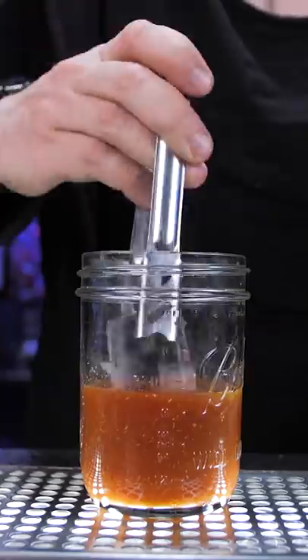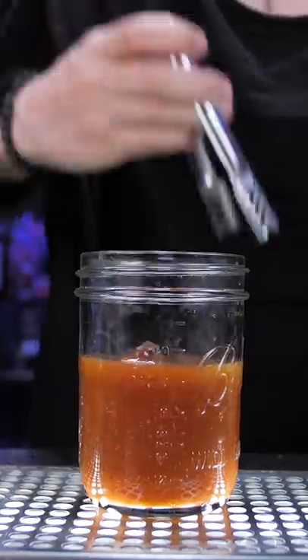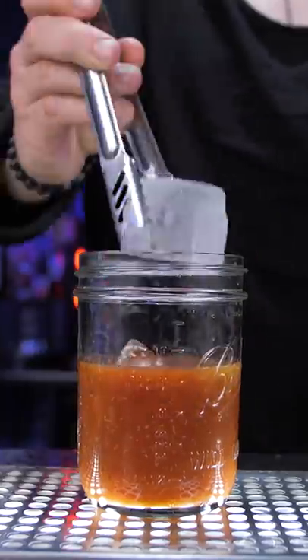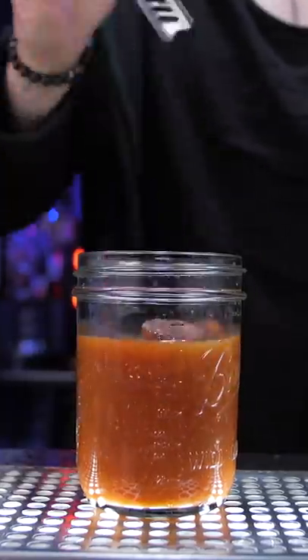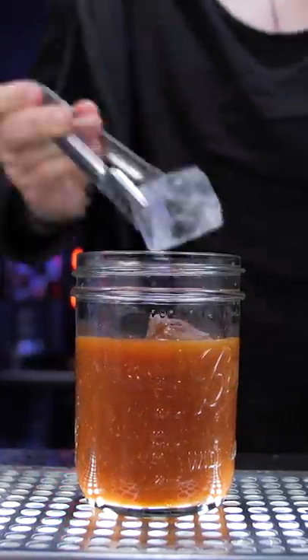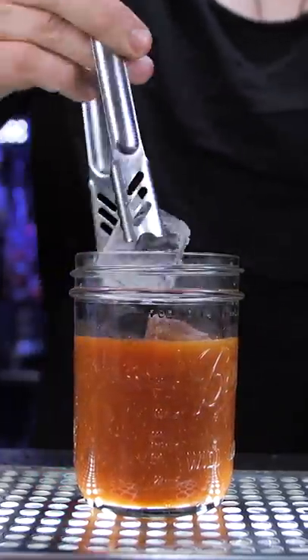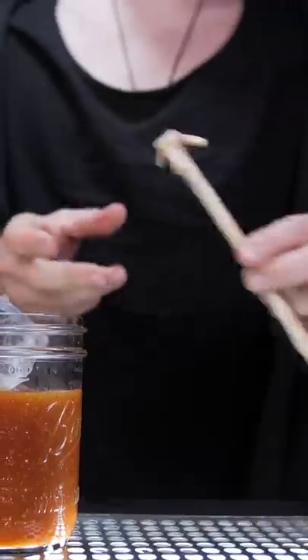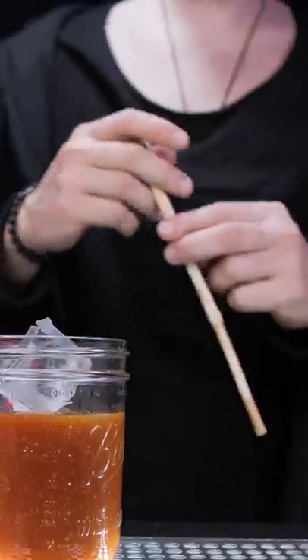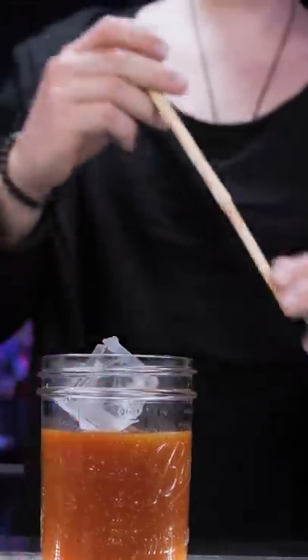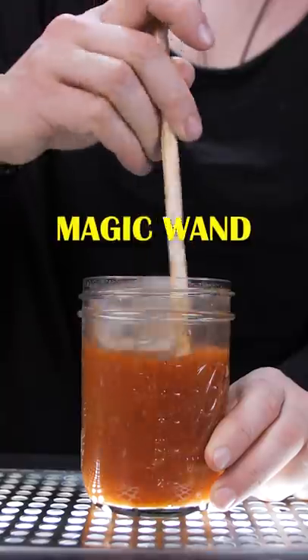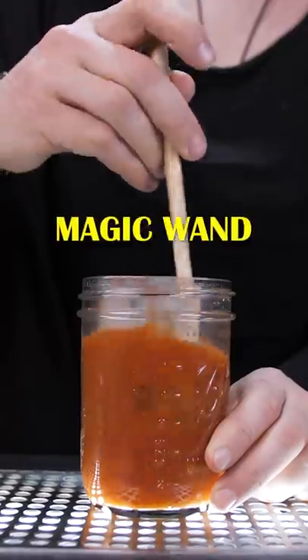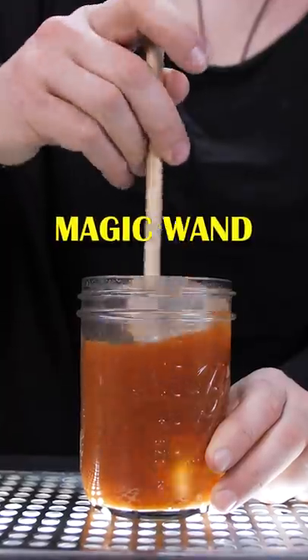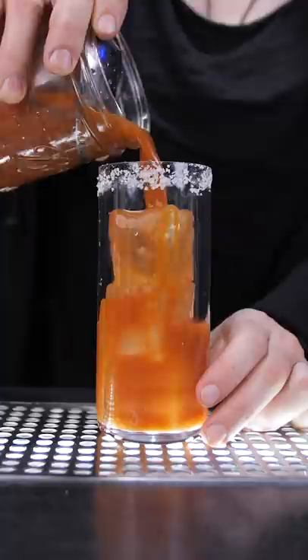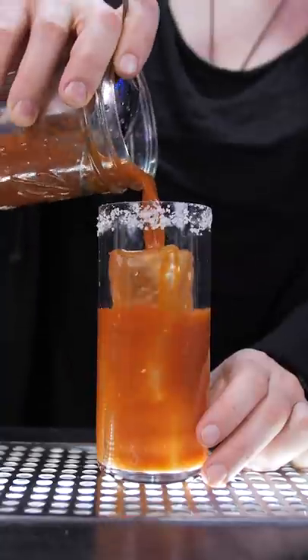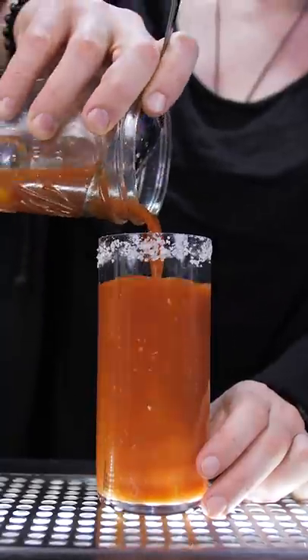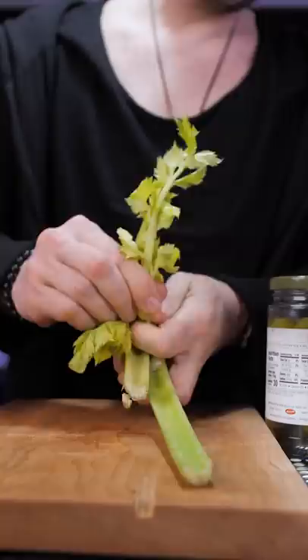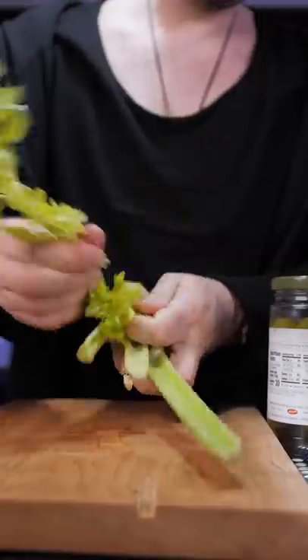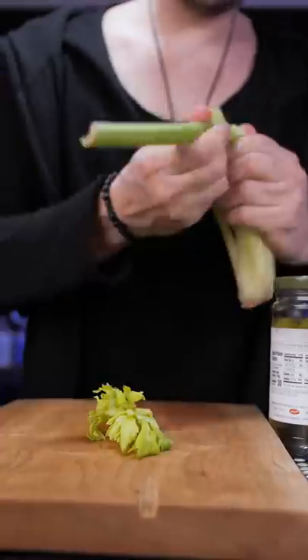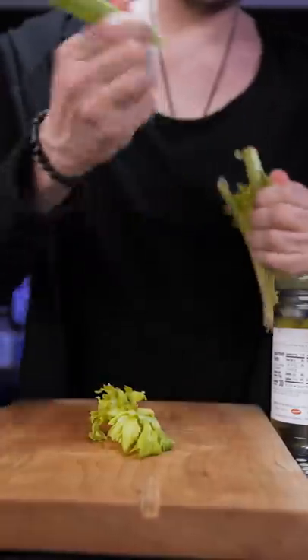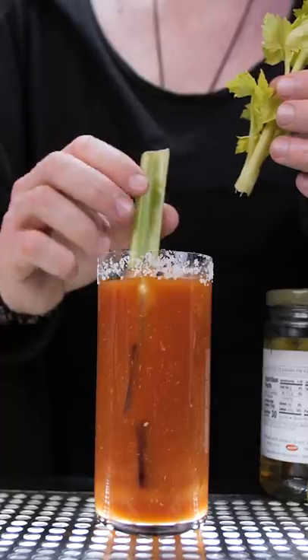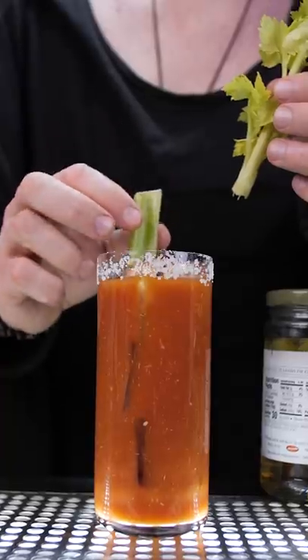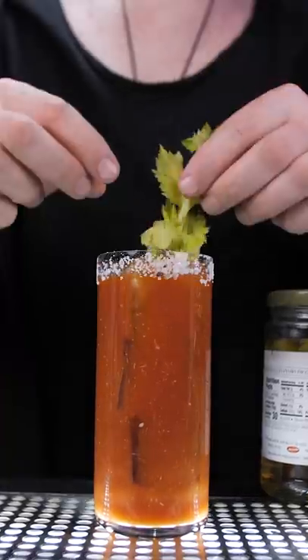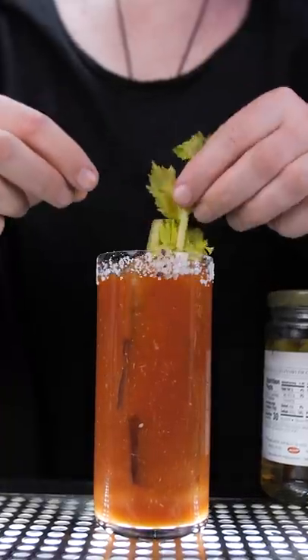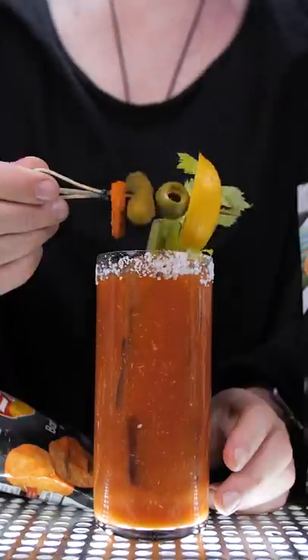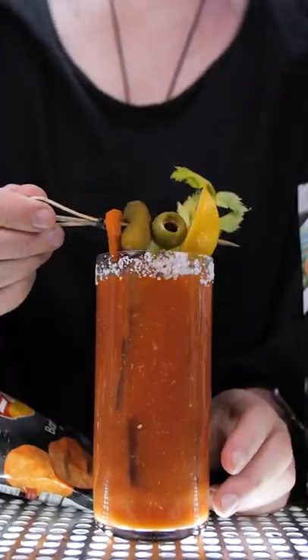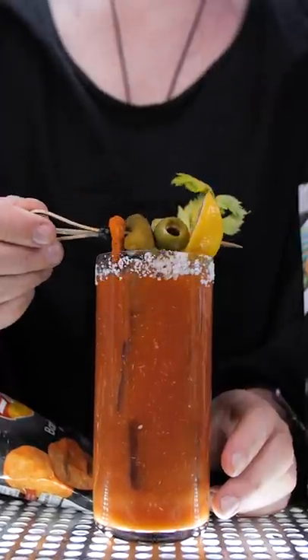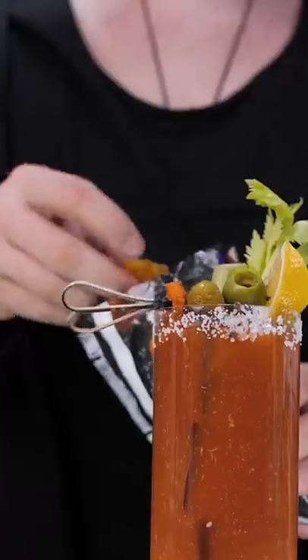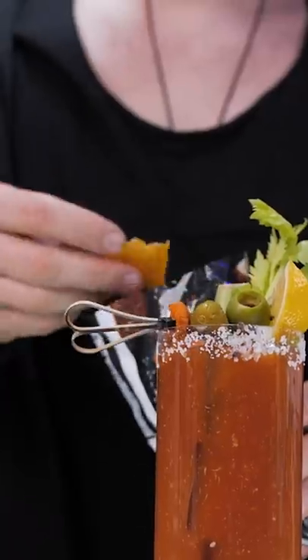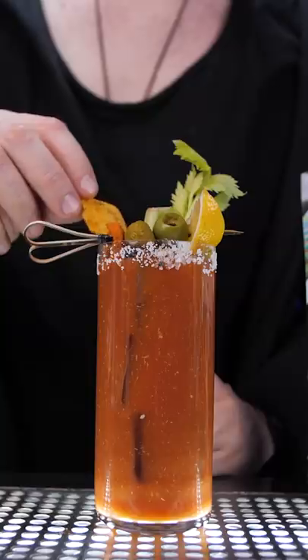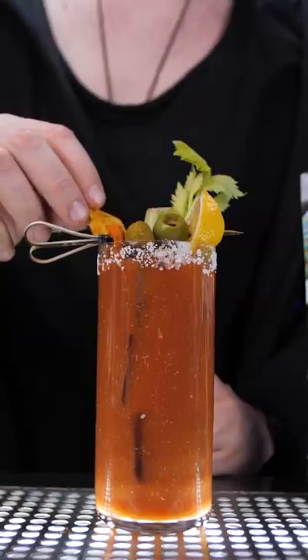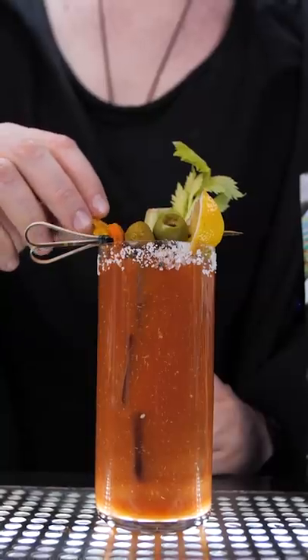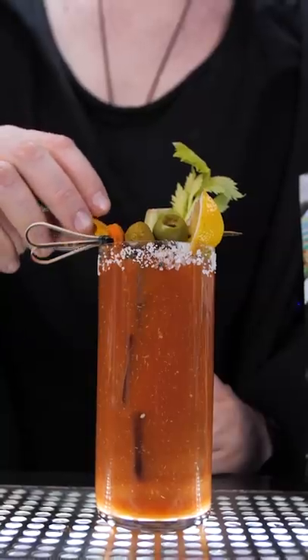Strained everything over the fresh ice, stirred it with my wooden magic wand, and garnished this remarkable Bloody Mary with my favorite snacks — well, except the pasta straw.